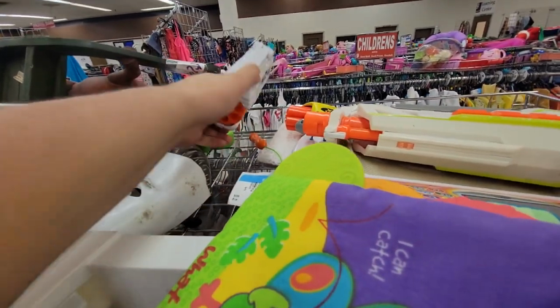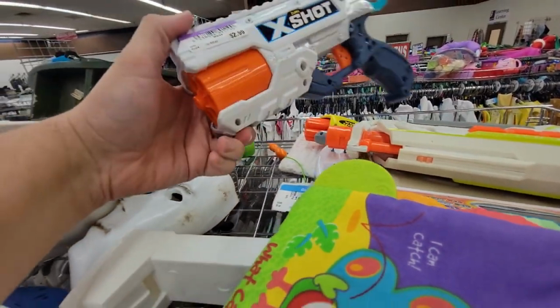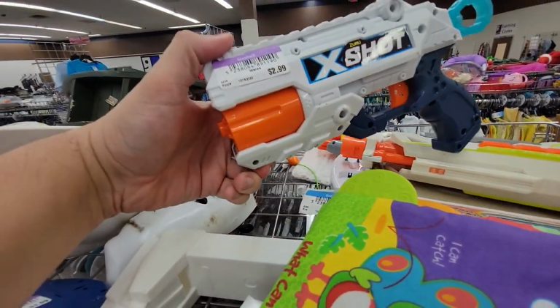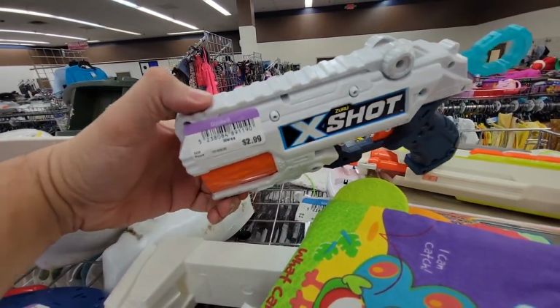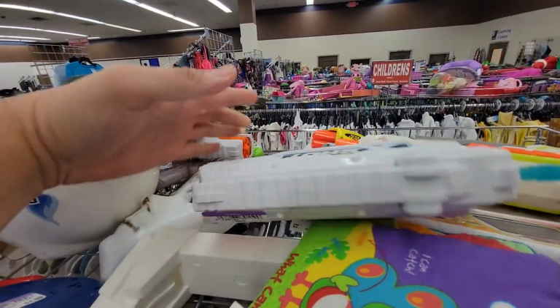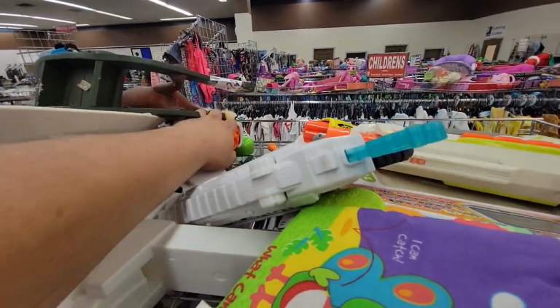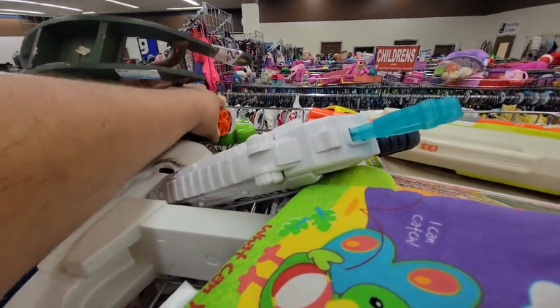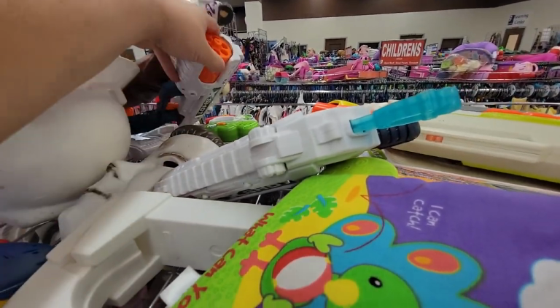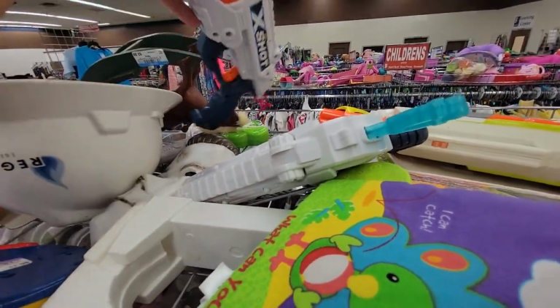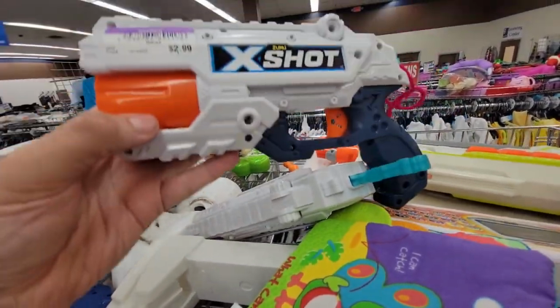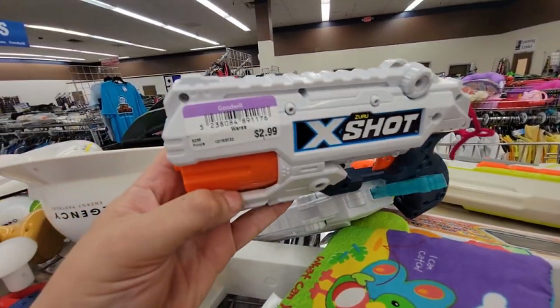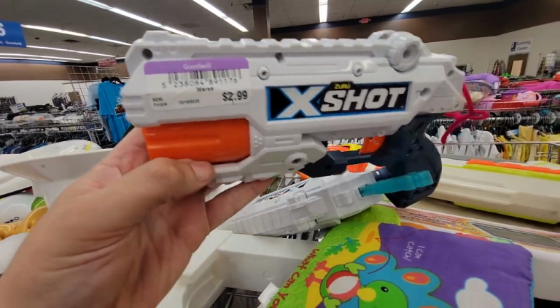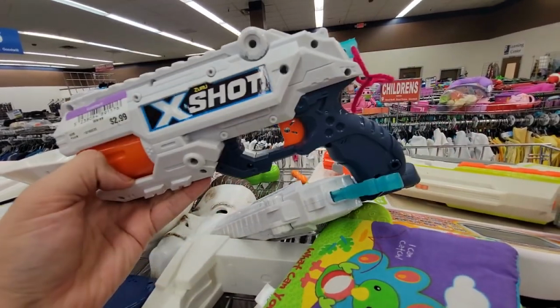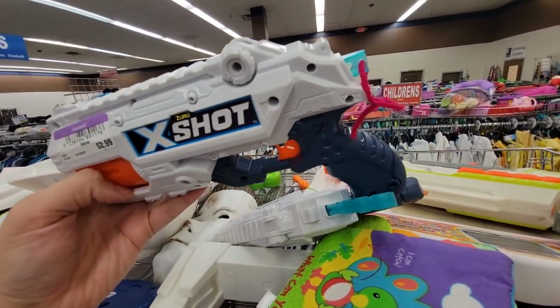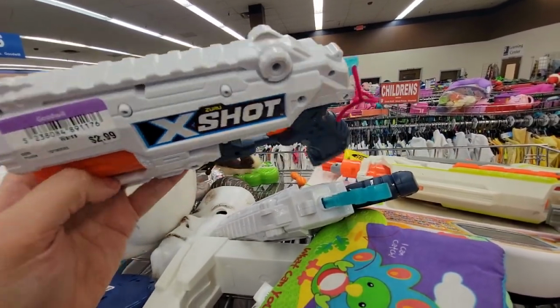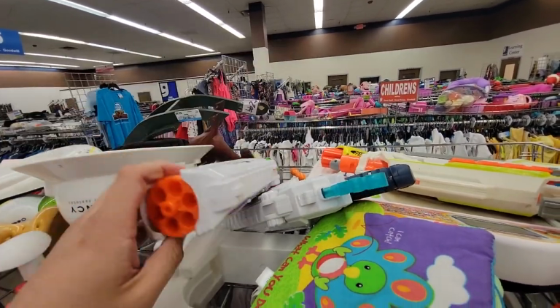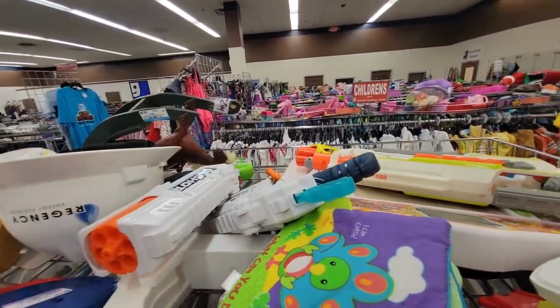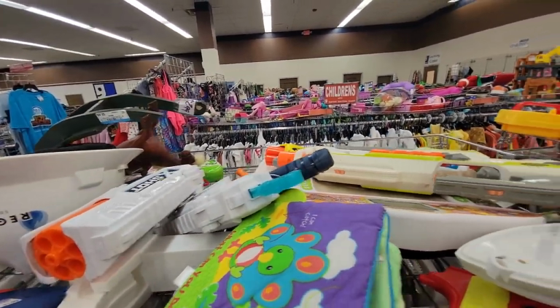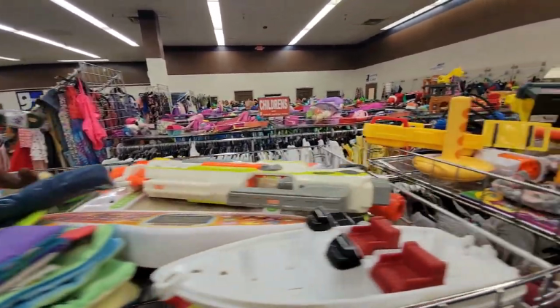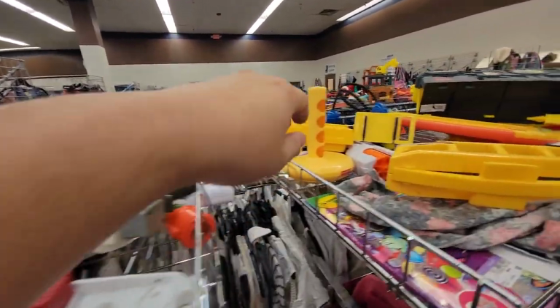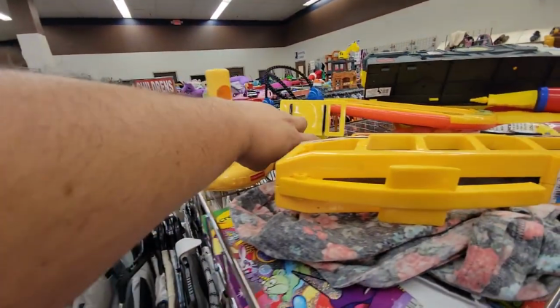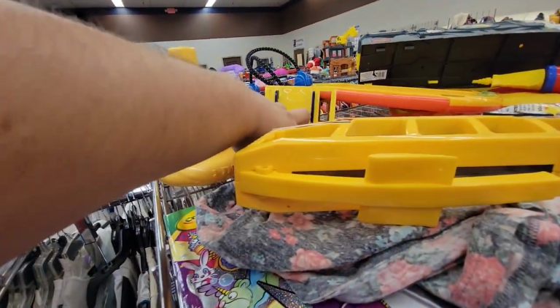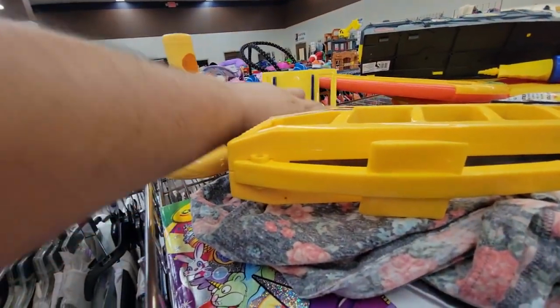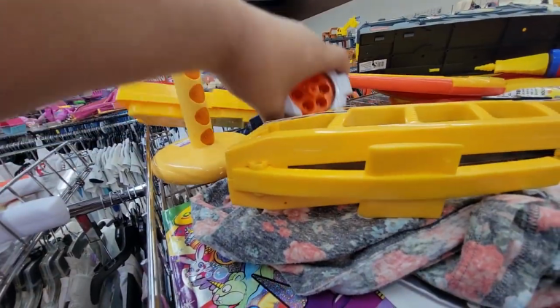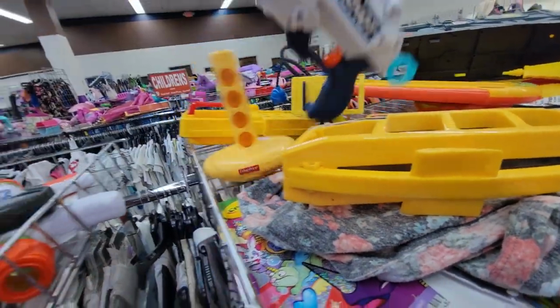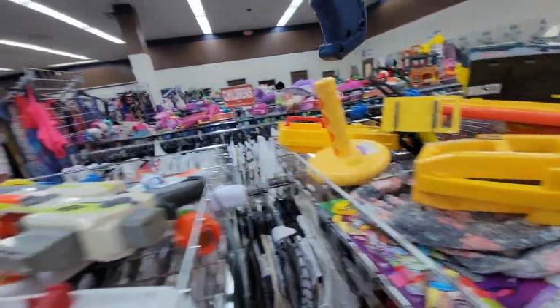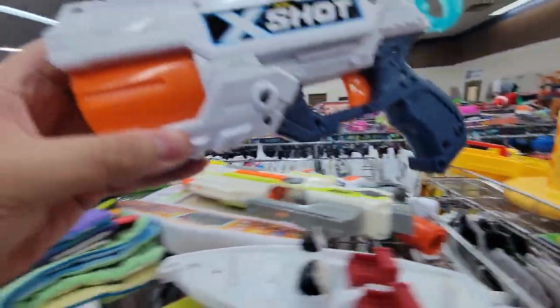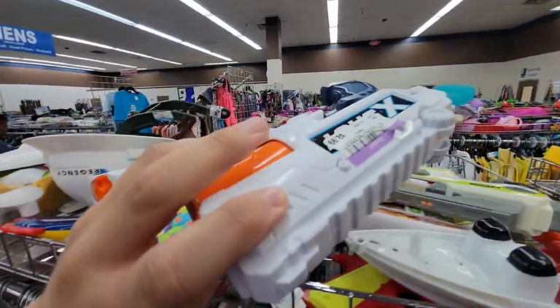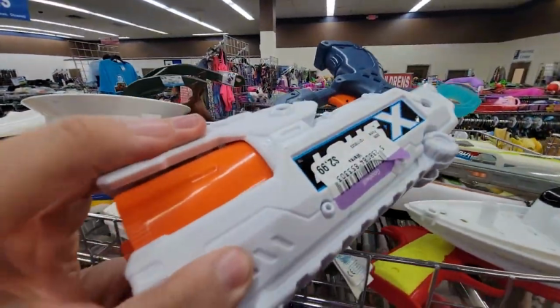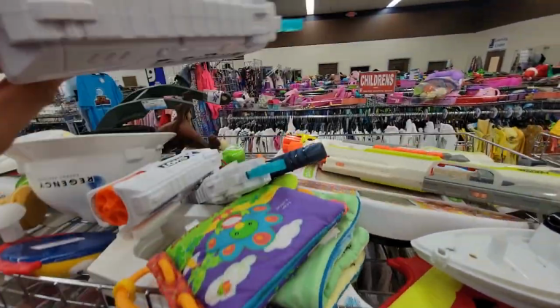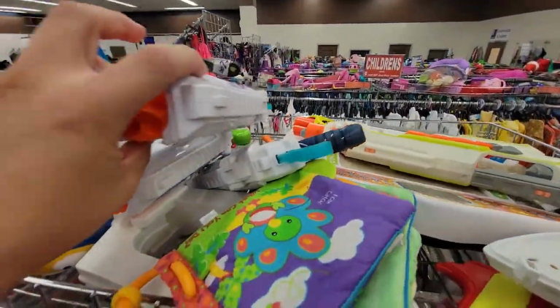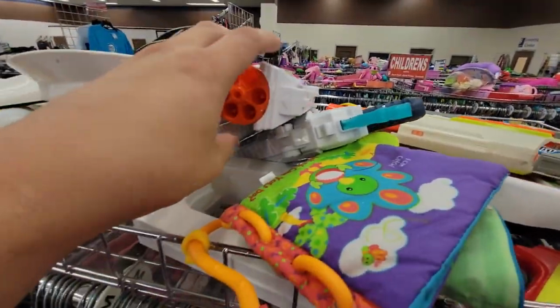Over here I found a Reflex 6 for $2.99, and another Reflex 6 for $2.99 — somebody had to put their own string on it — and over here another Reflex 6 also for $2.99. They can stay together; they're friends.